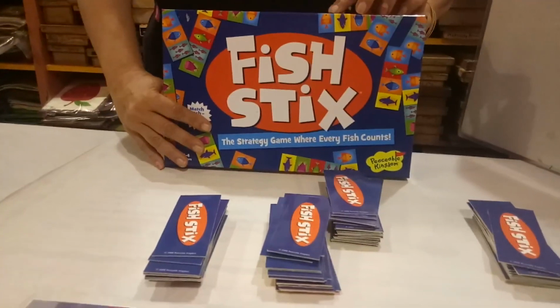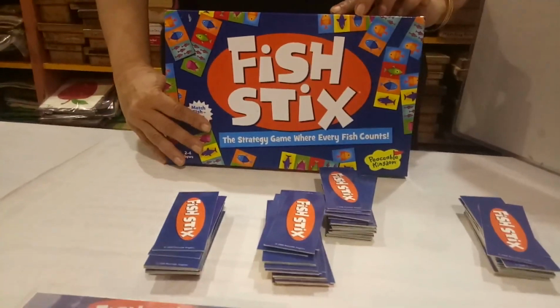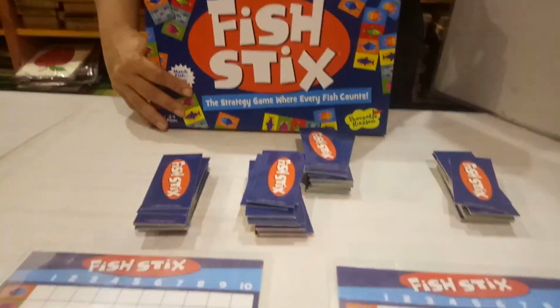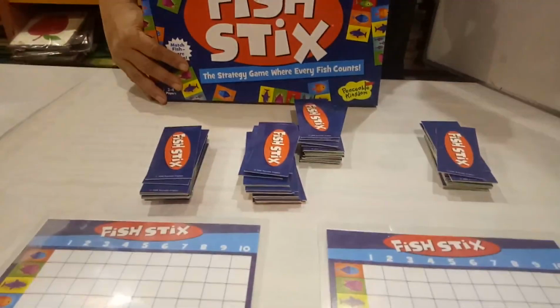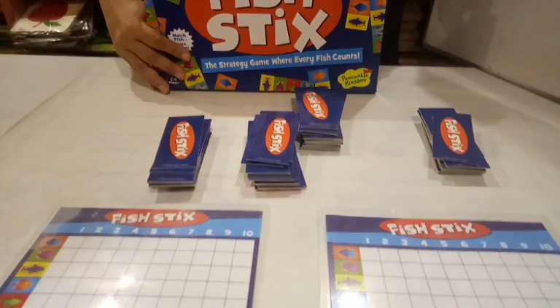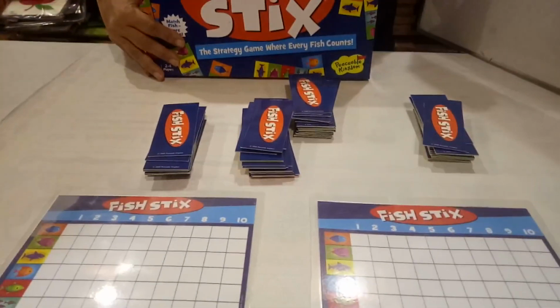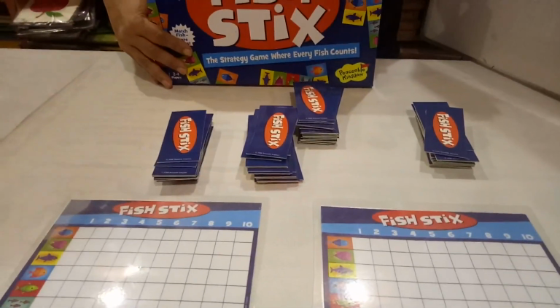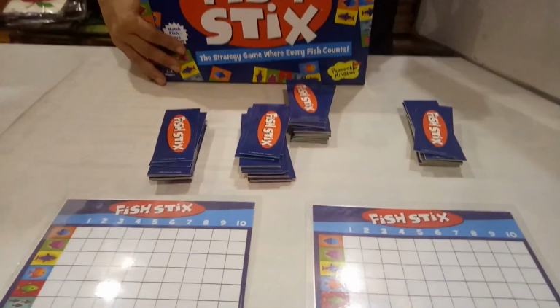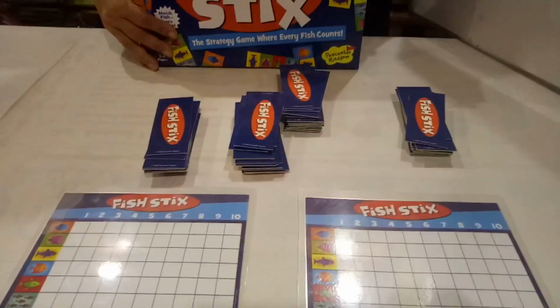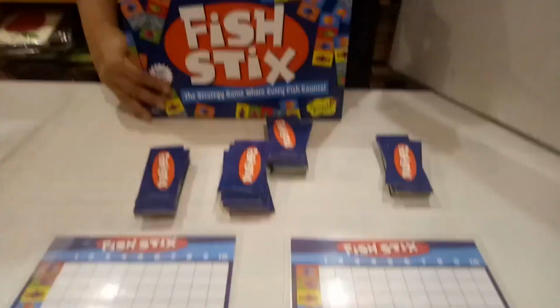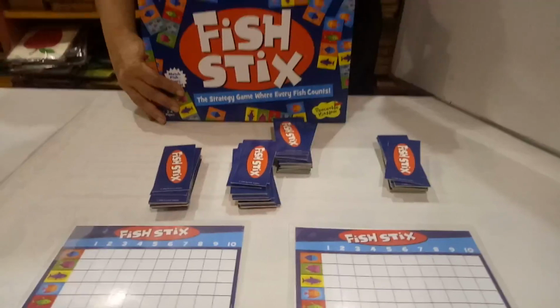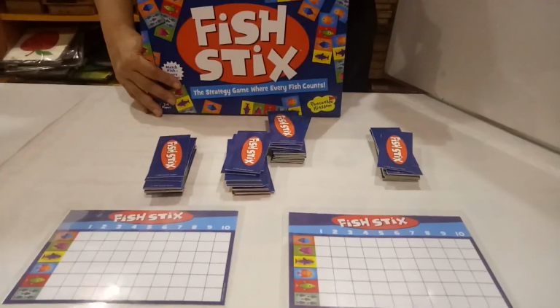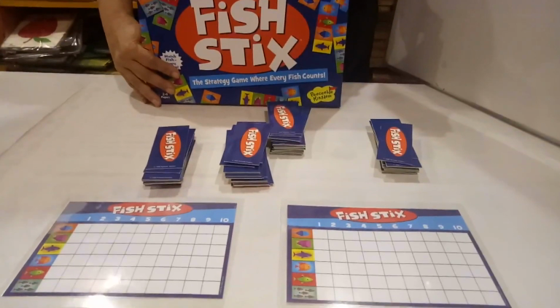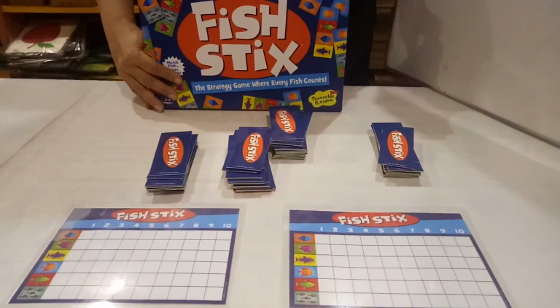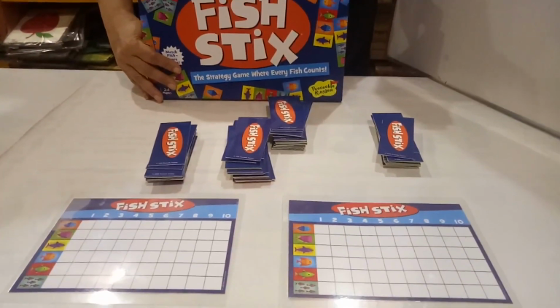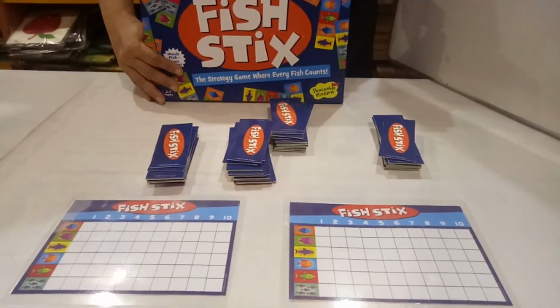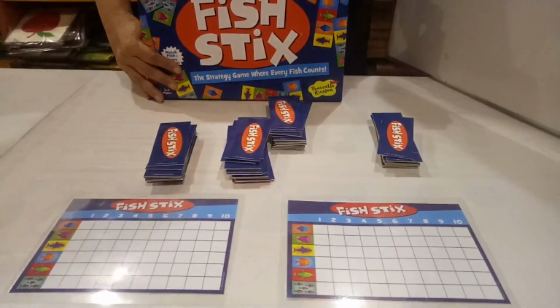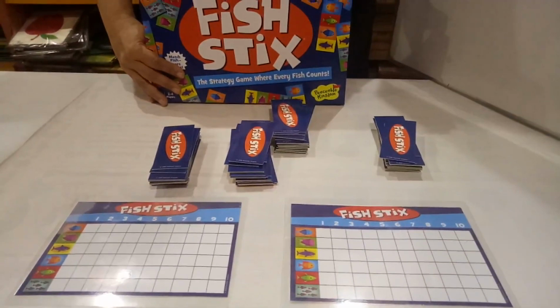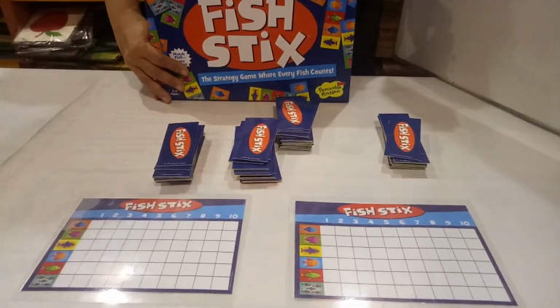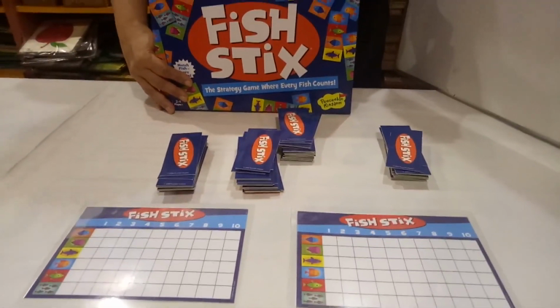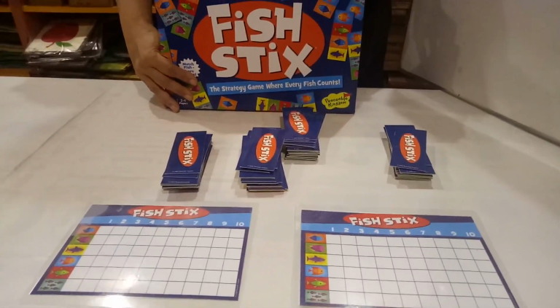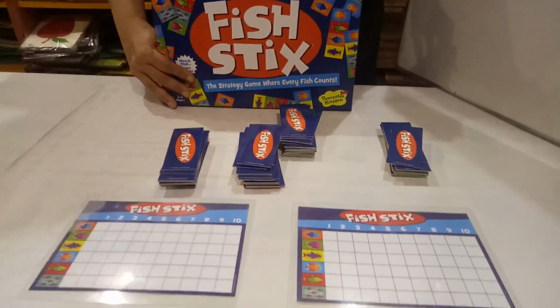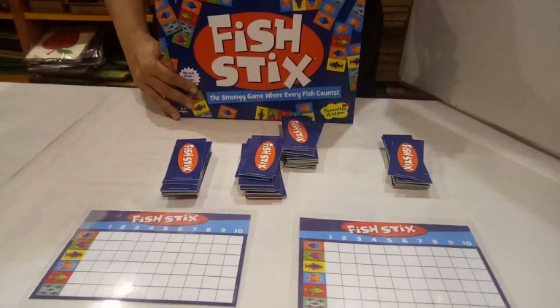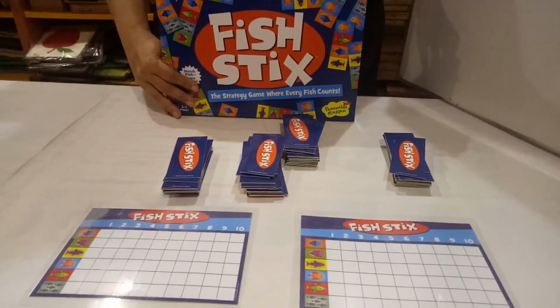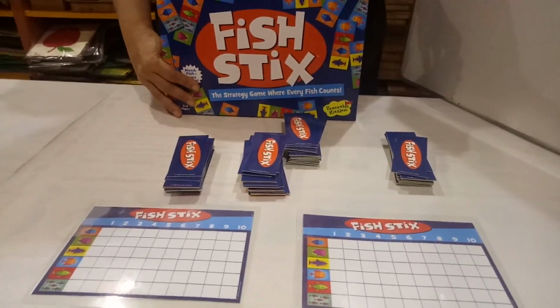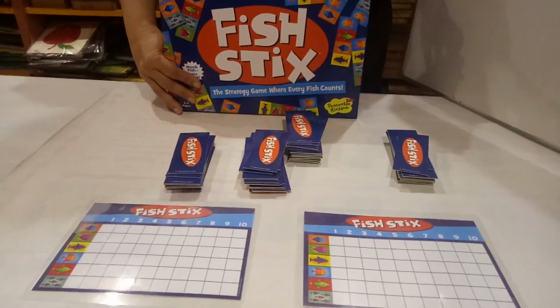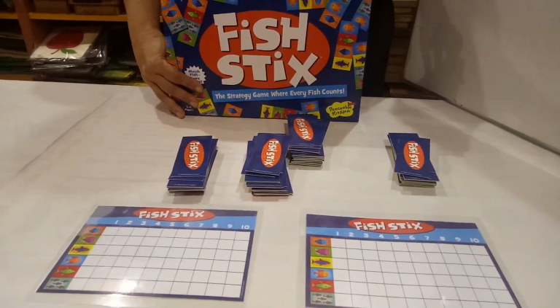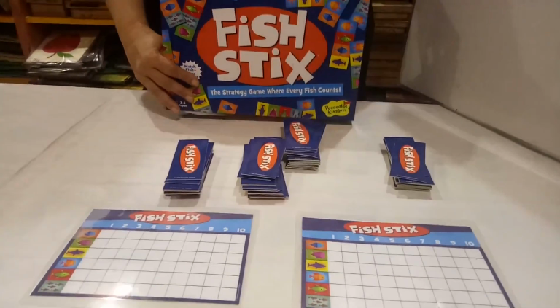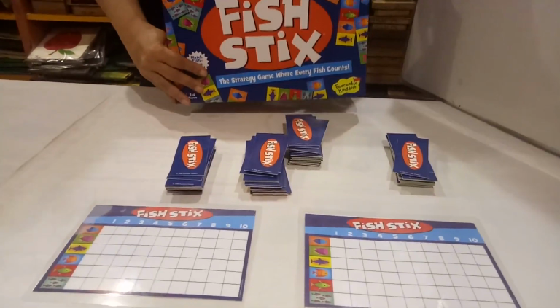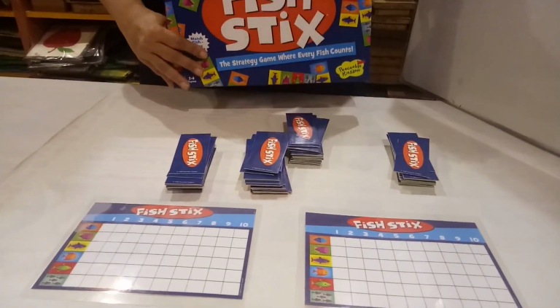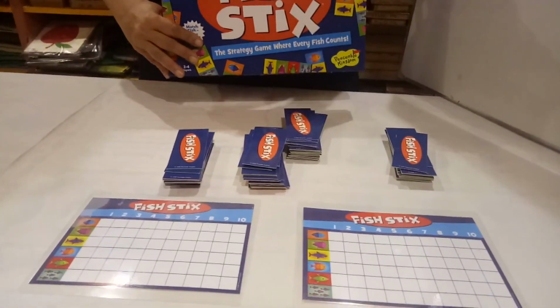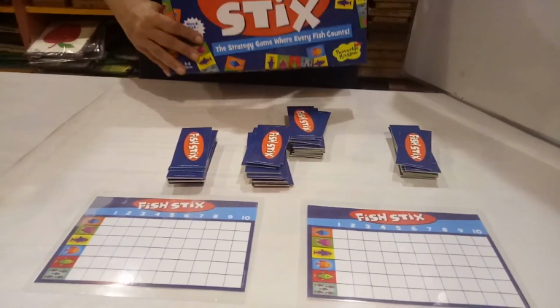All your family can play together, parents. This game is for children age 3 onwards to any age. So parents, please play this game with your children. Now I will show you how to play this game.